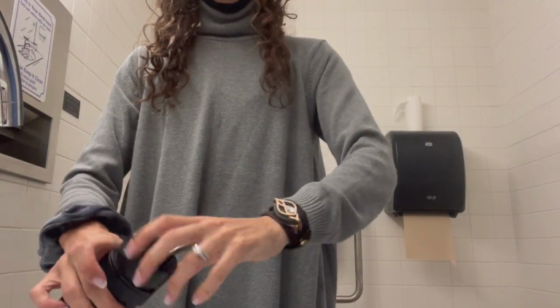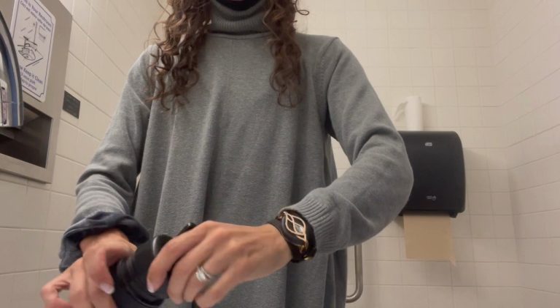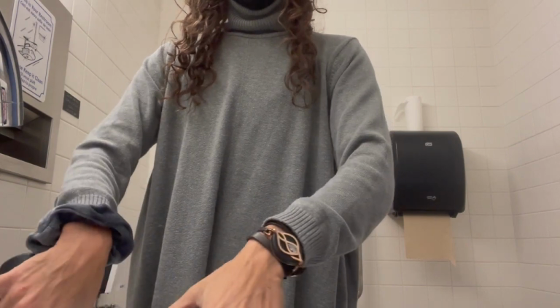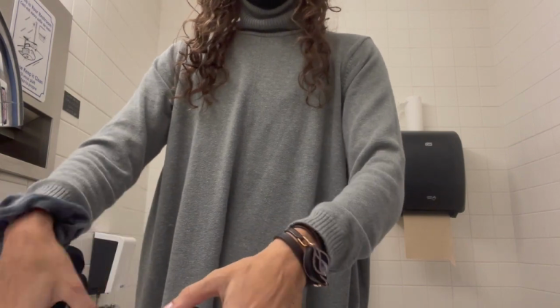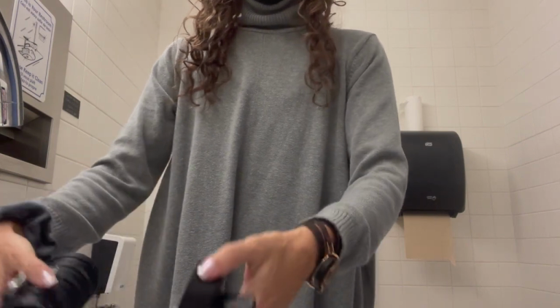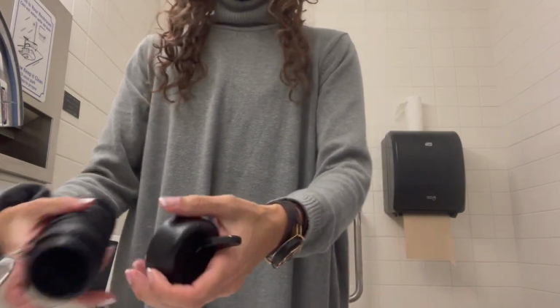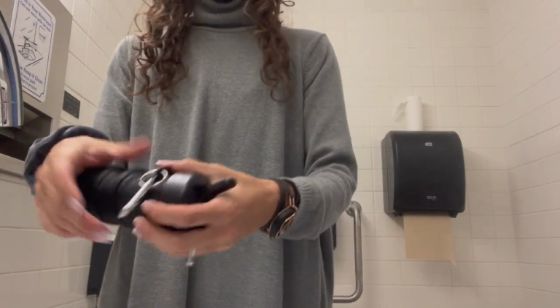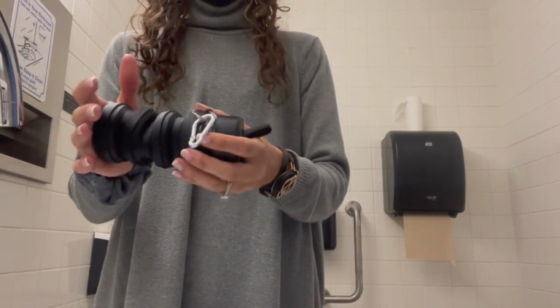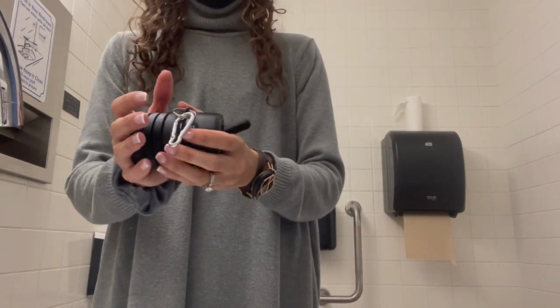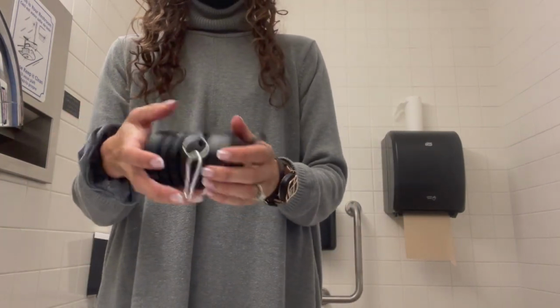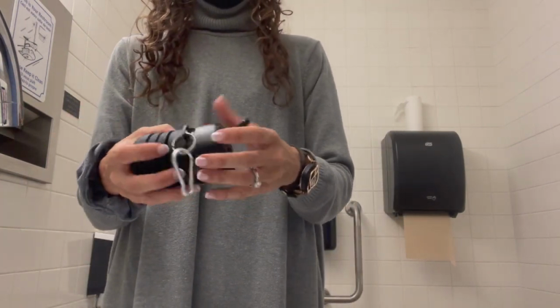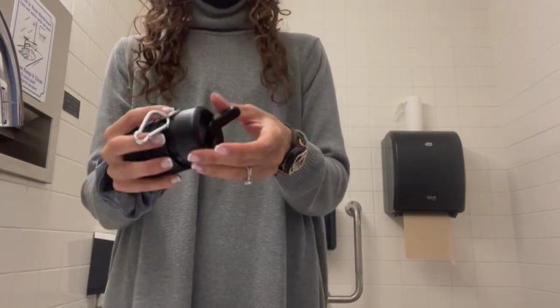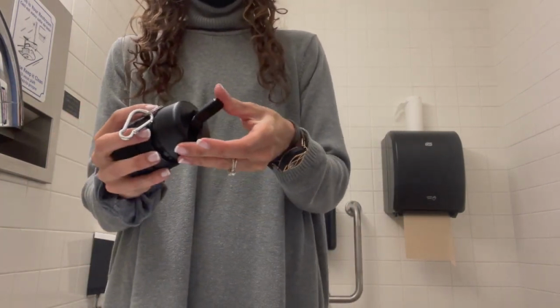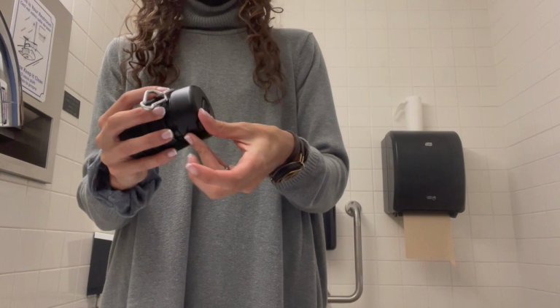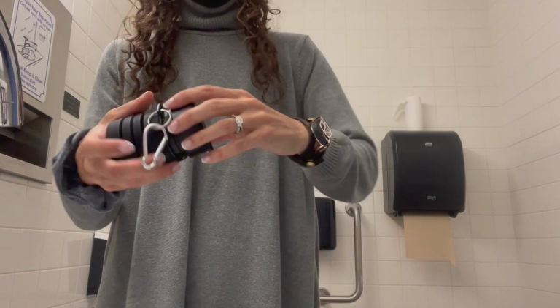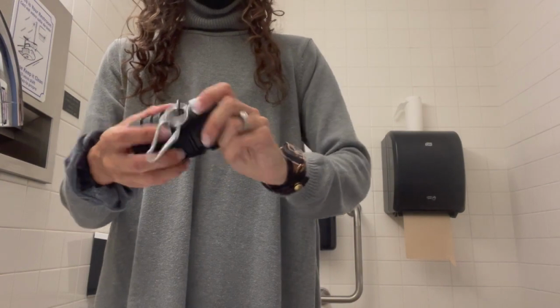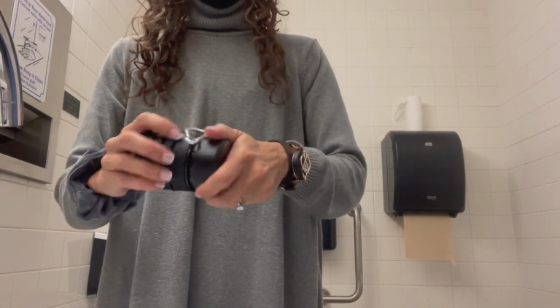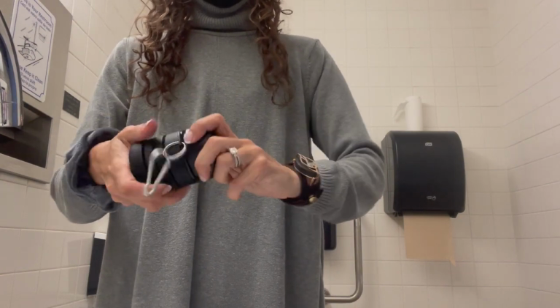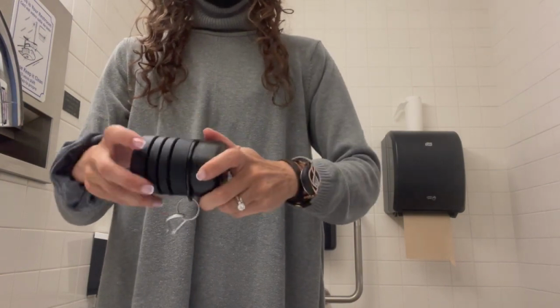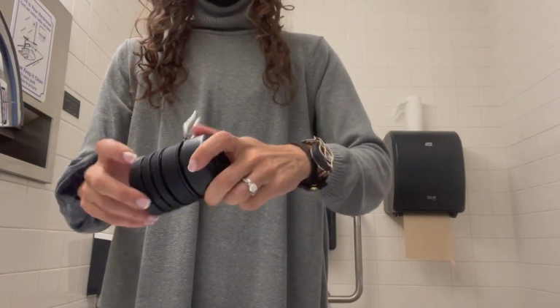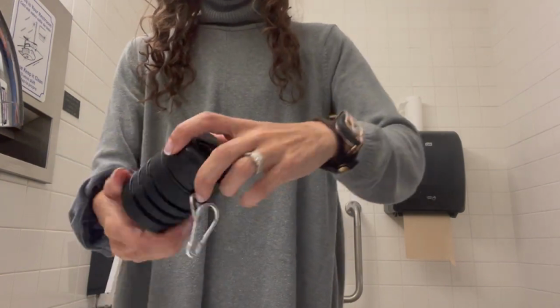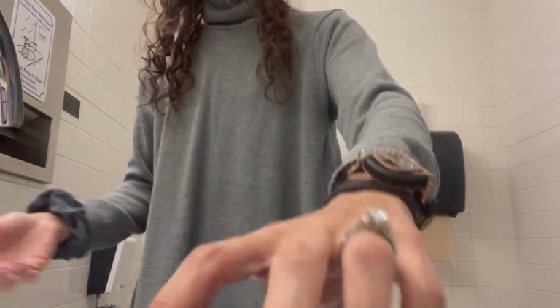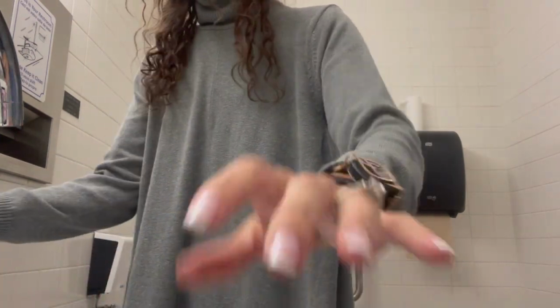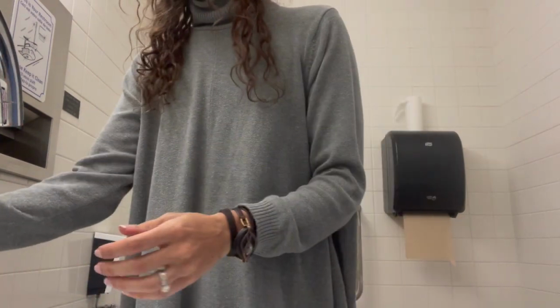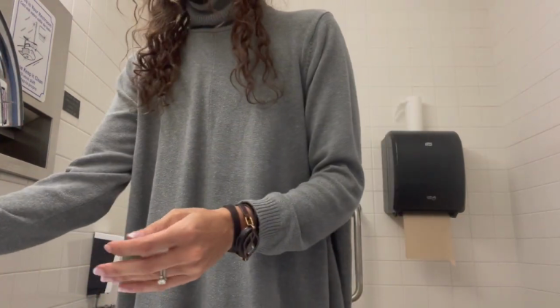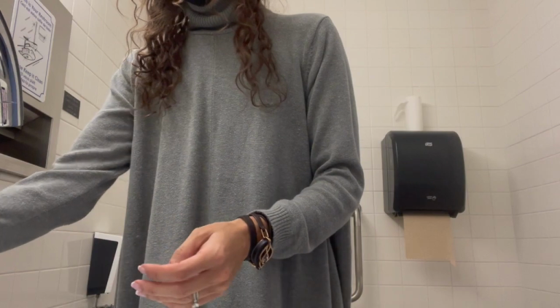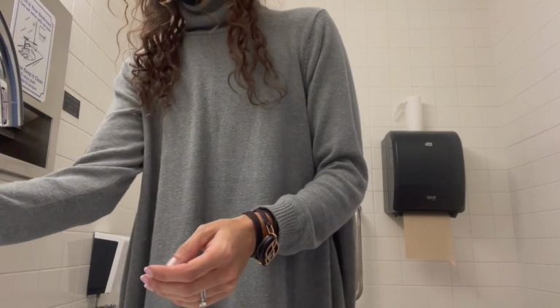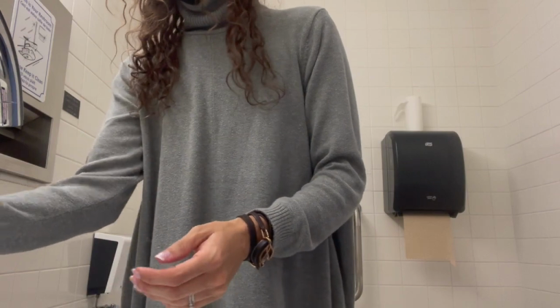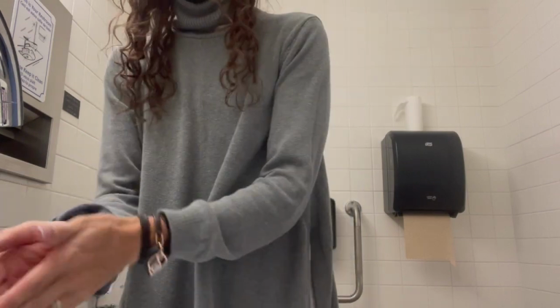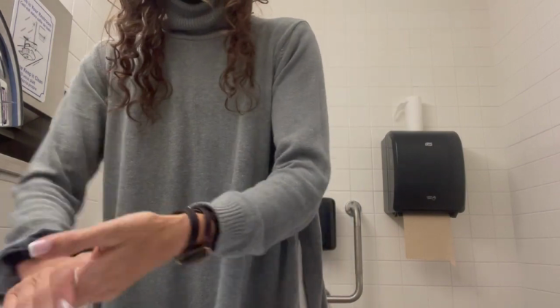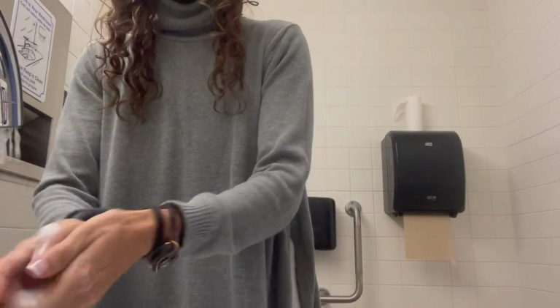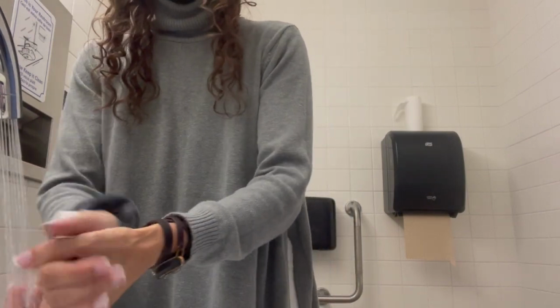And then when you're done, you just empty it. Get the remaining water out, fold it all up, and keep the tube back in. It's literally compact.